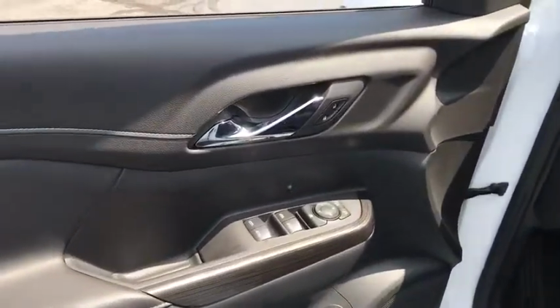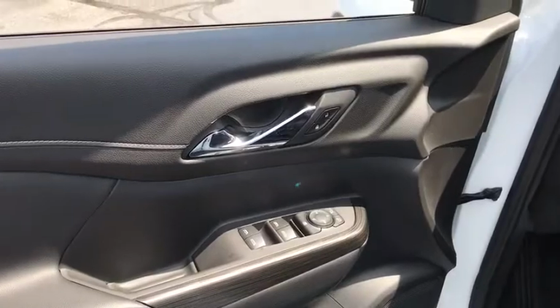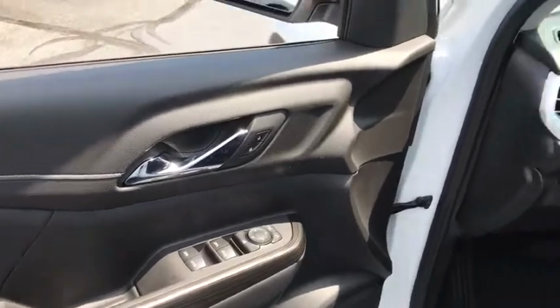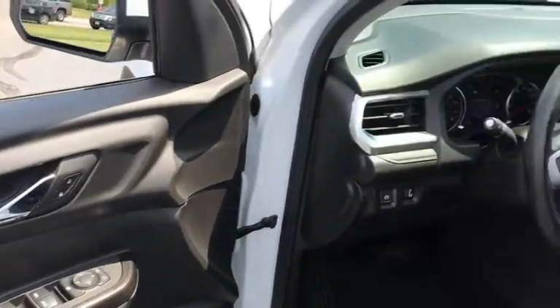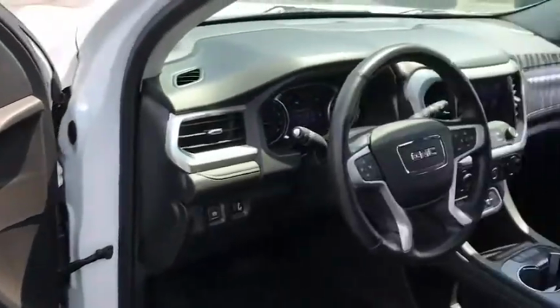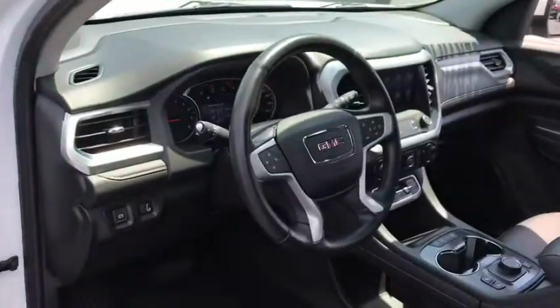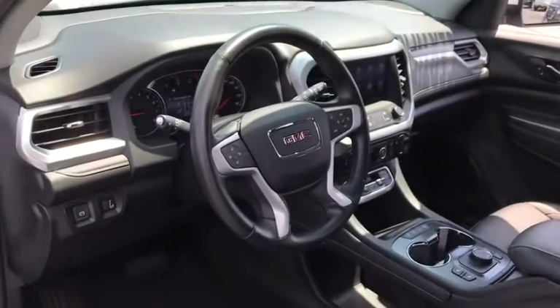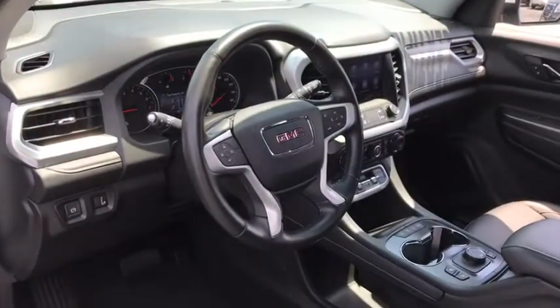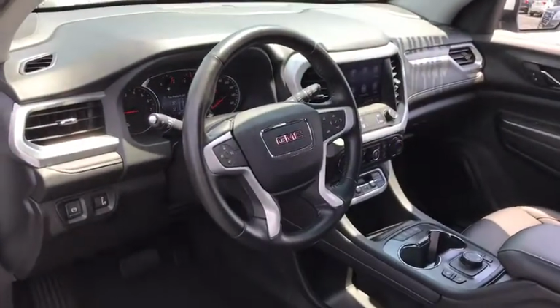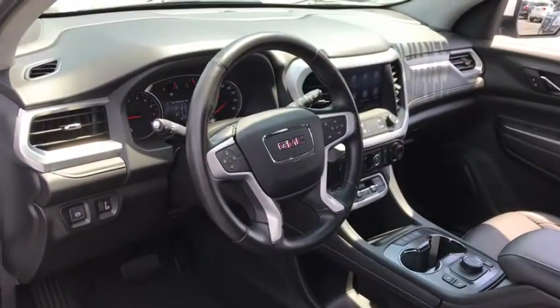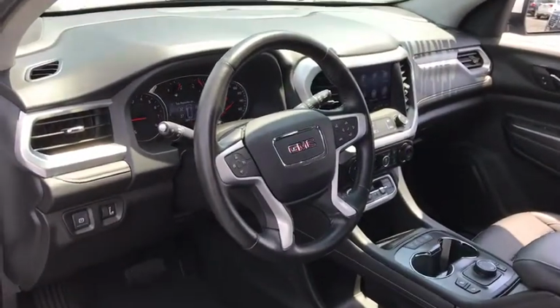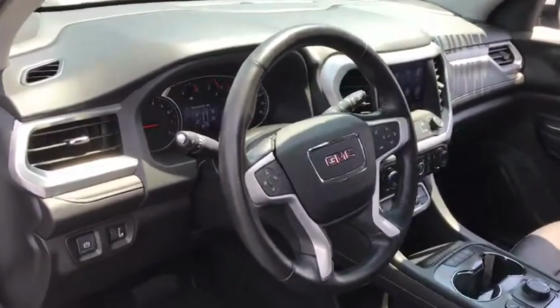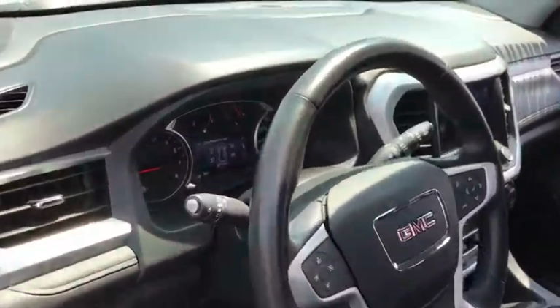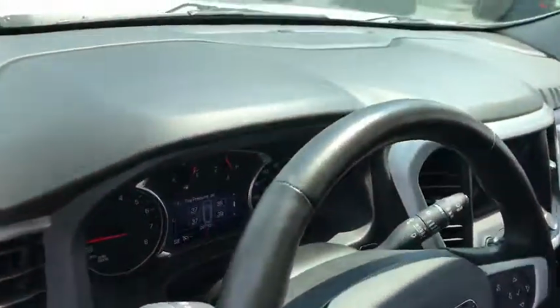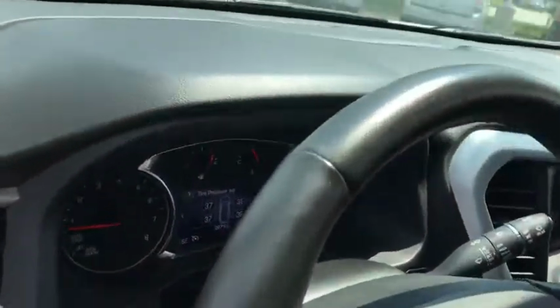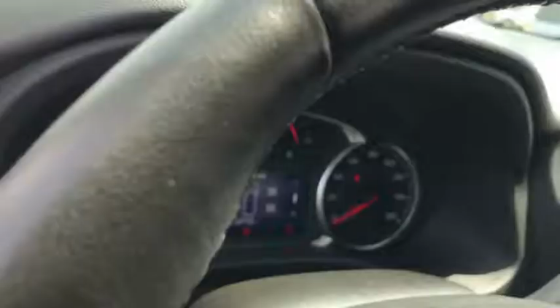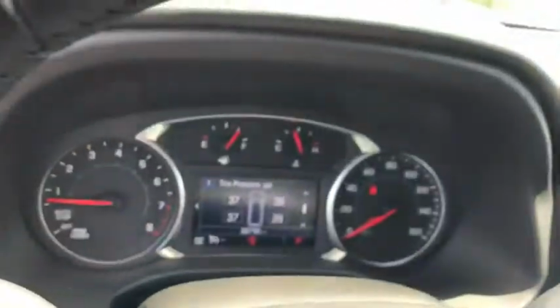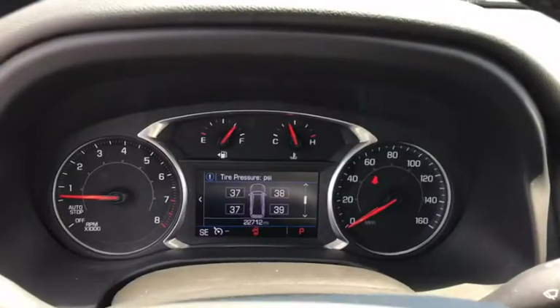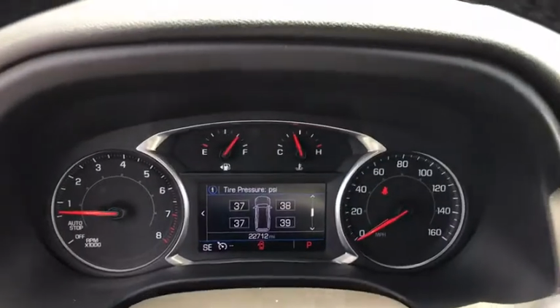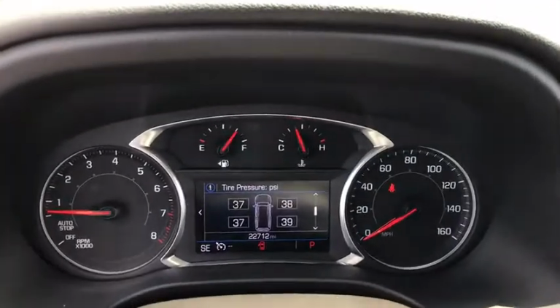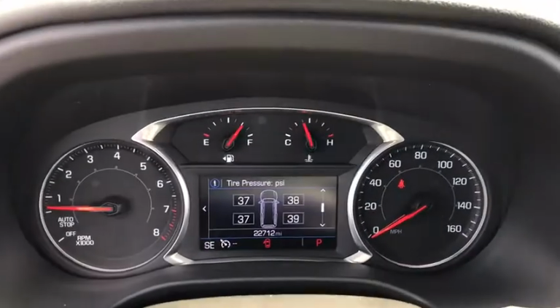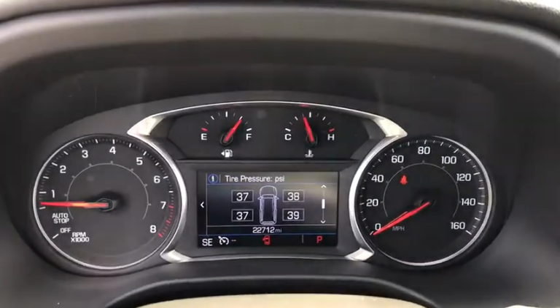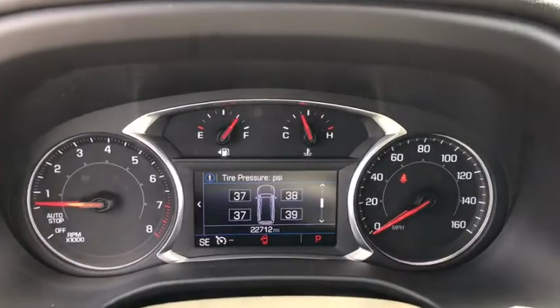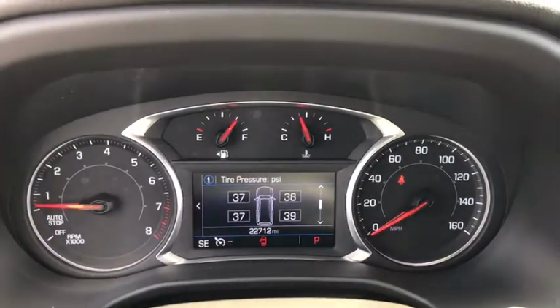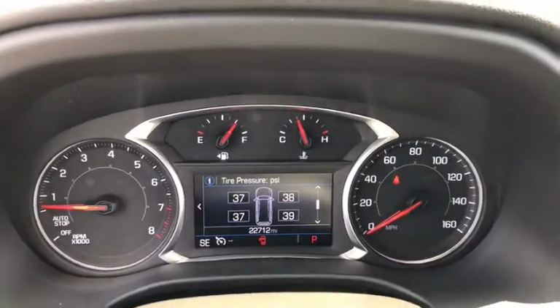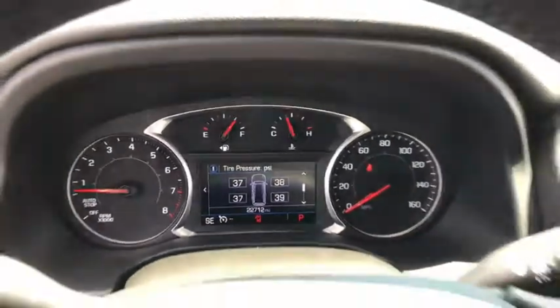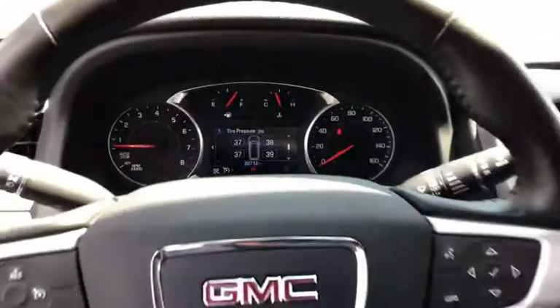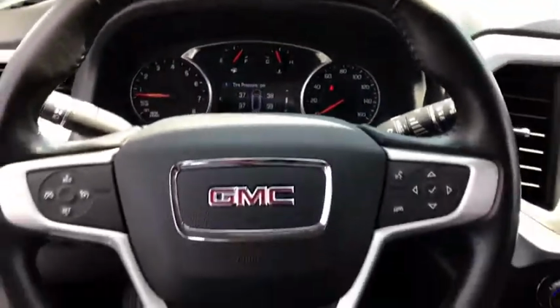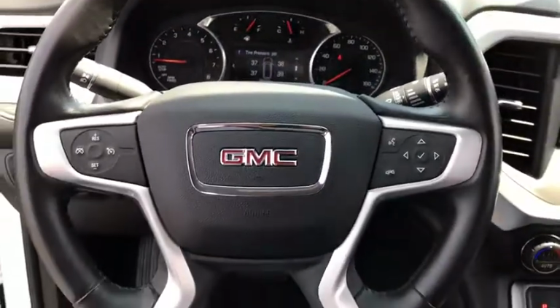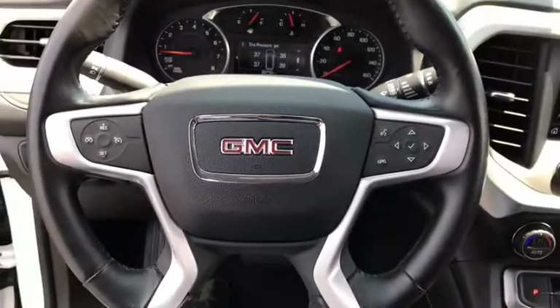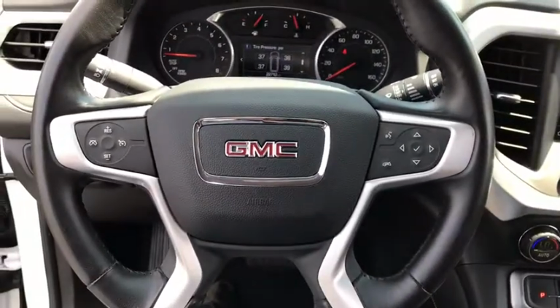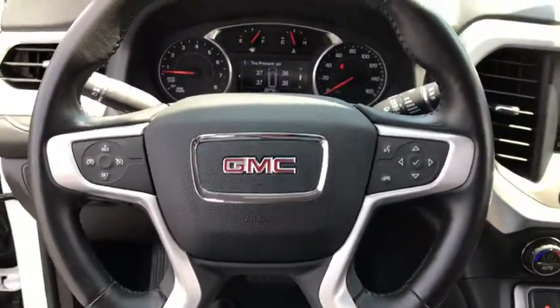This vehicle has less than 25,000 miles. Here are some of this vehicle's great options: power liftgate, navigation system, traction control, stability control.